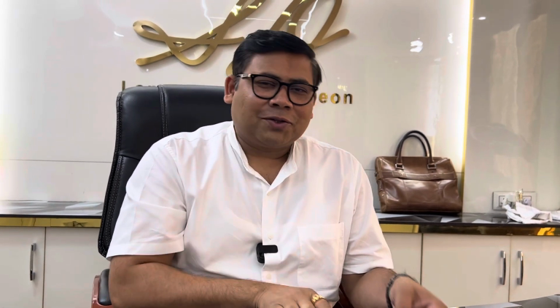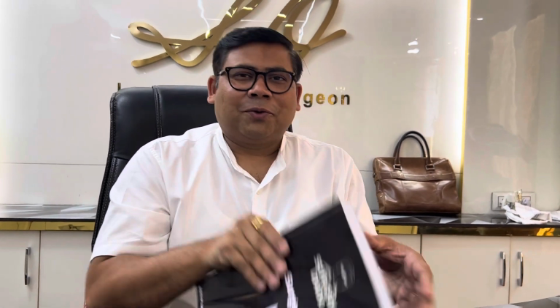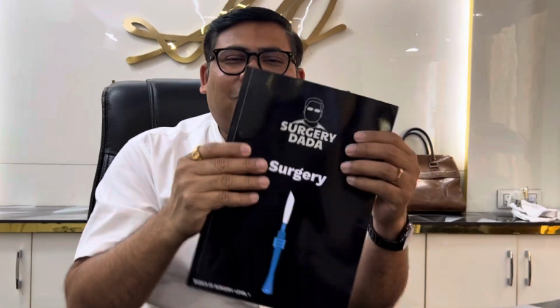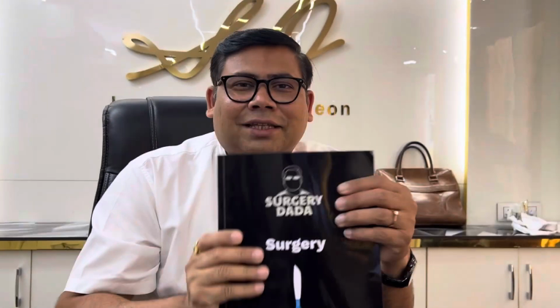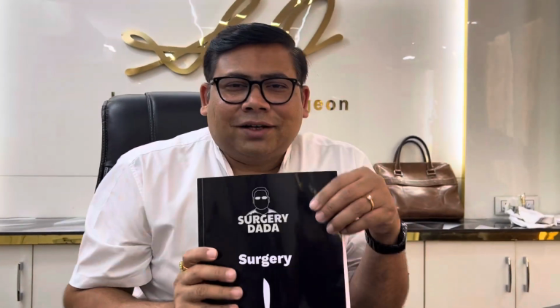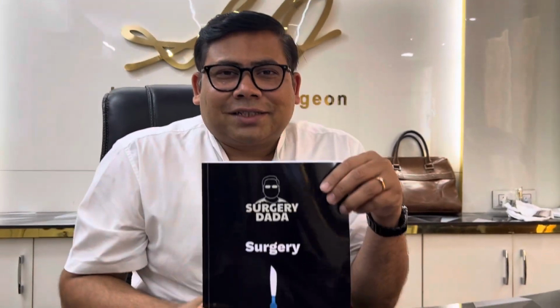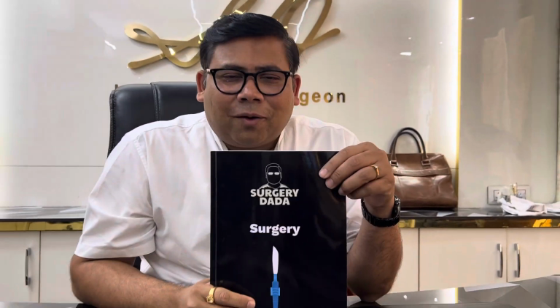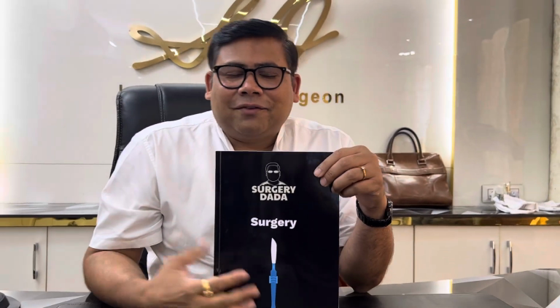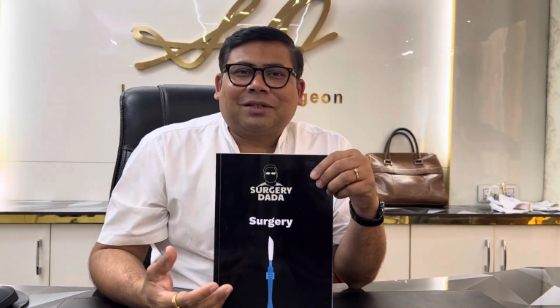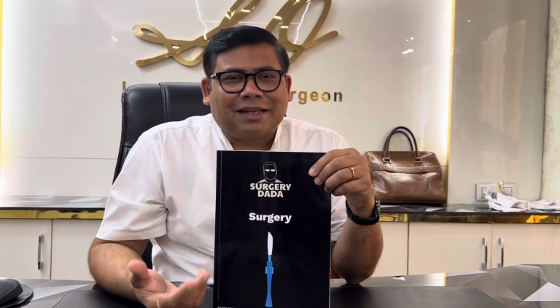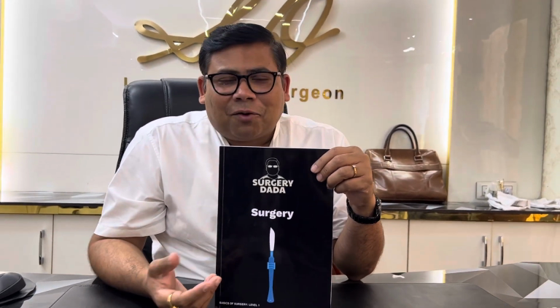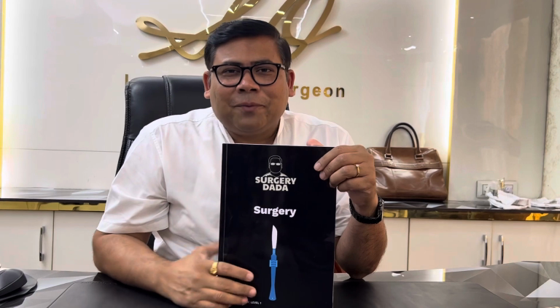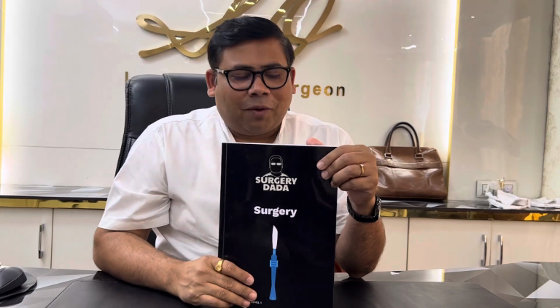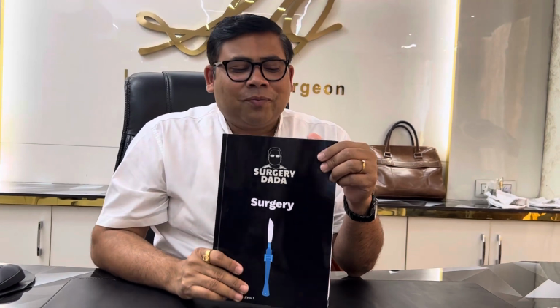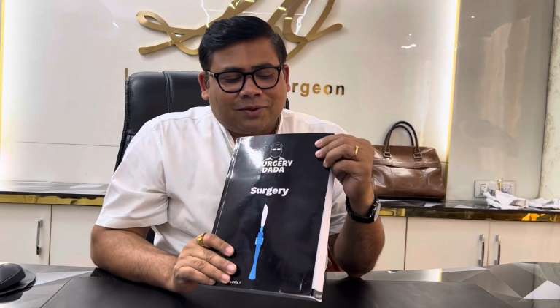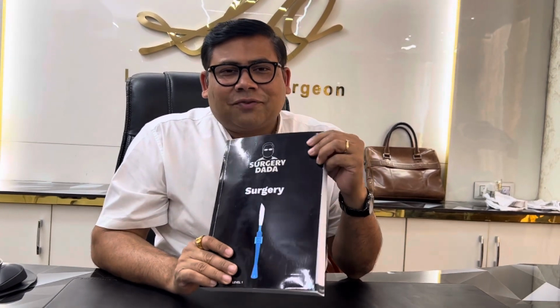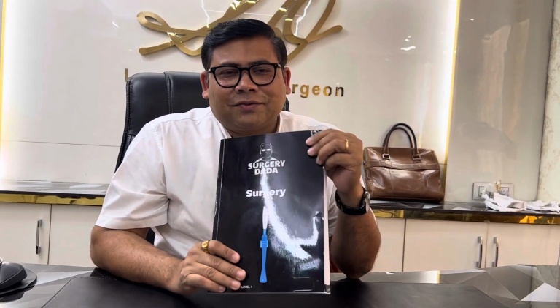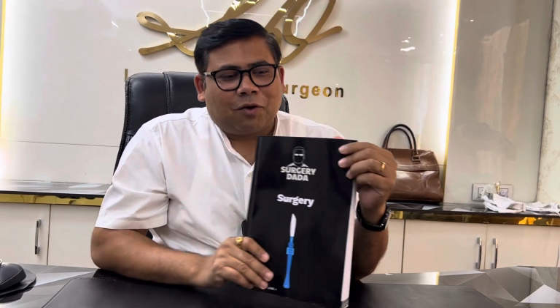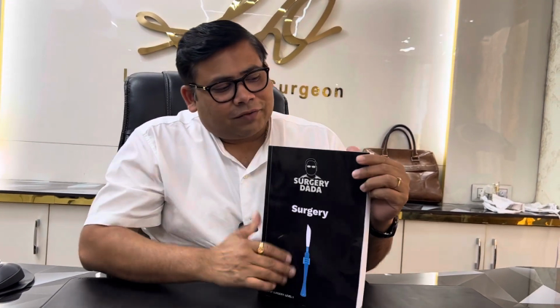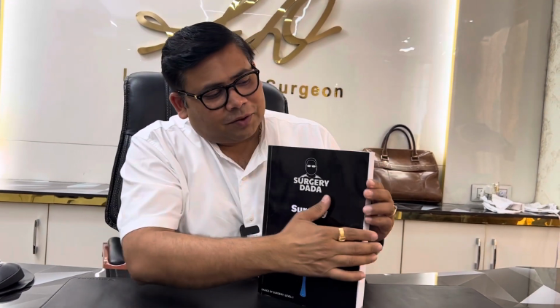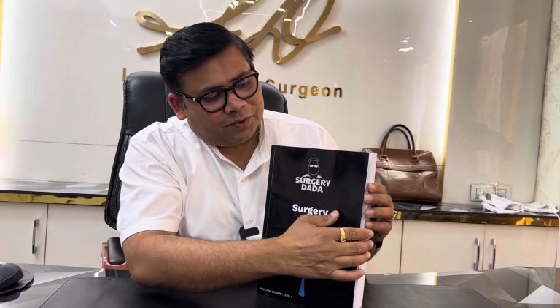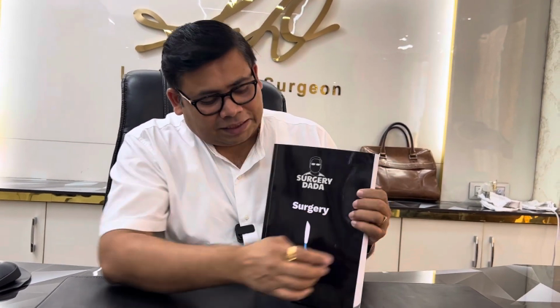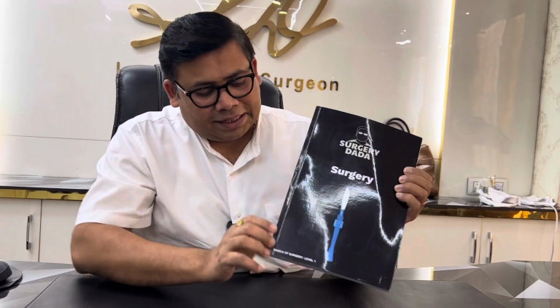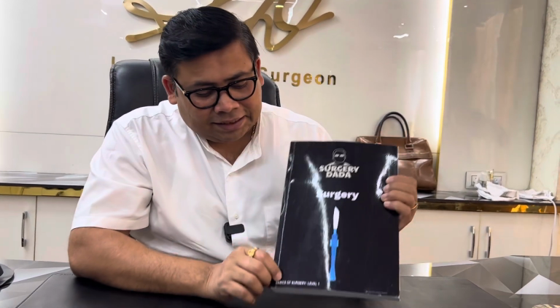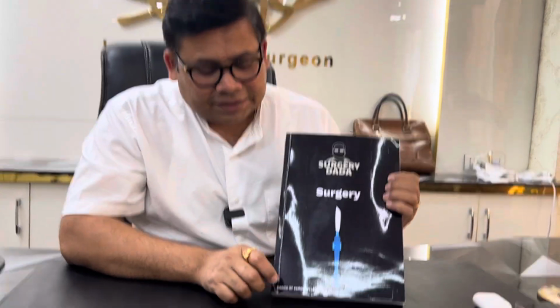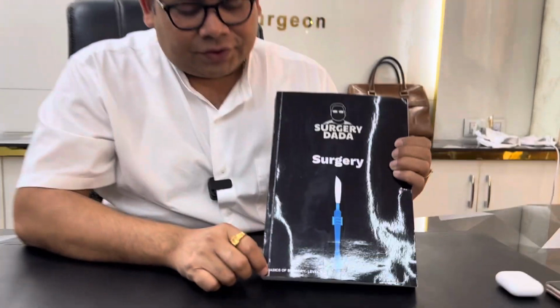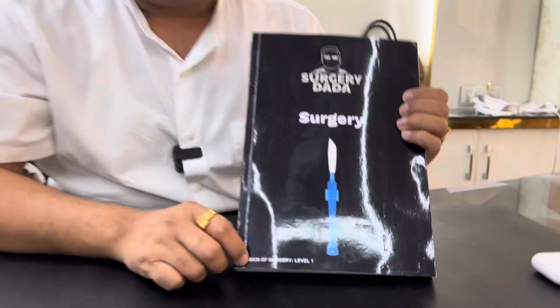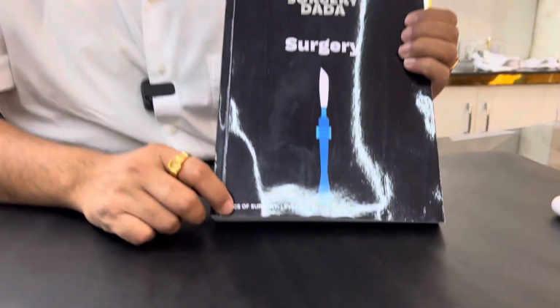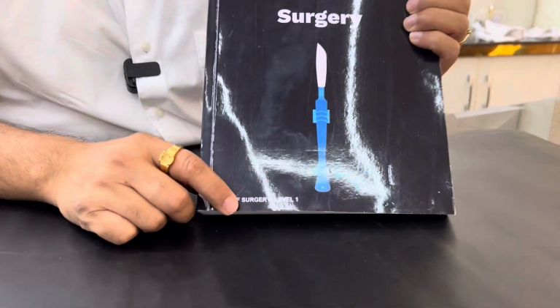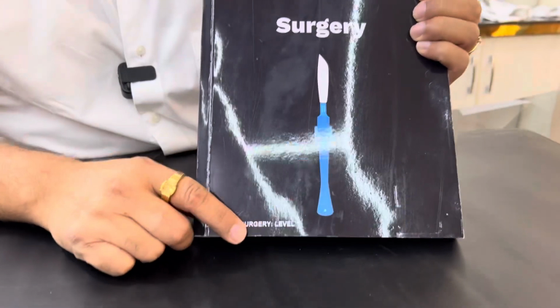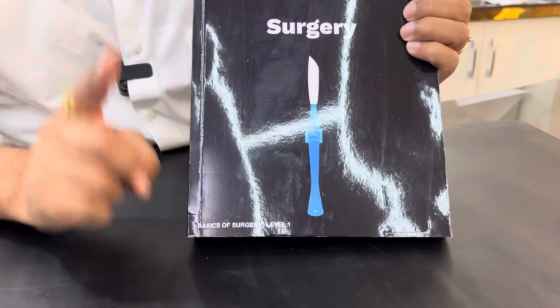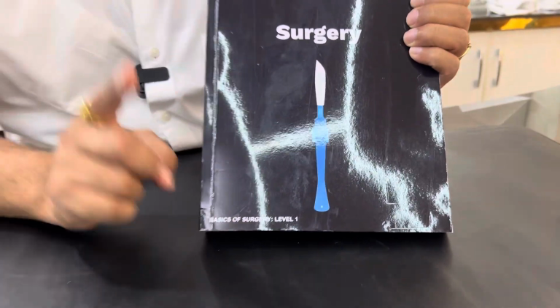Today I have got the first physical copy, even though this is a sample copy. This is the first physical copy of this book — Surgery Dada Basics of Surgery Level 1.